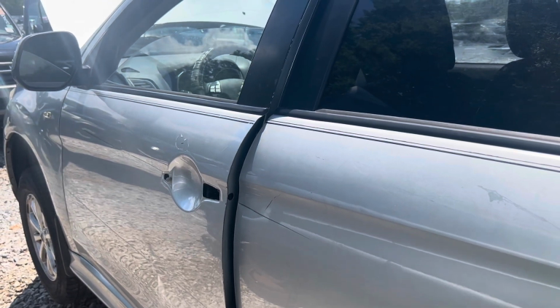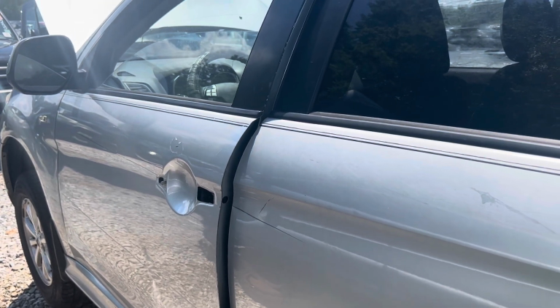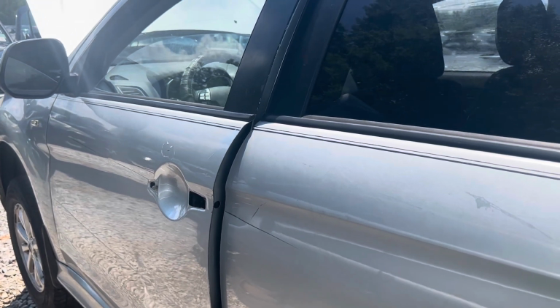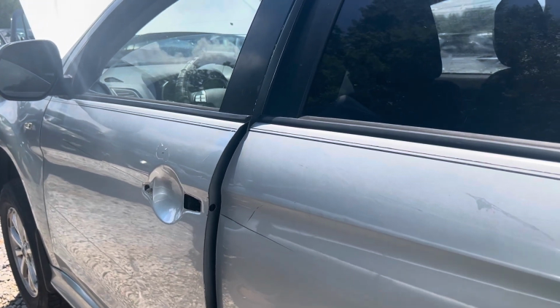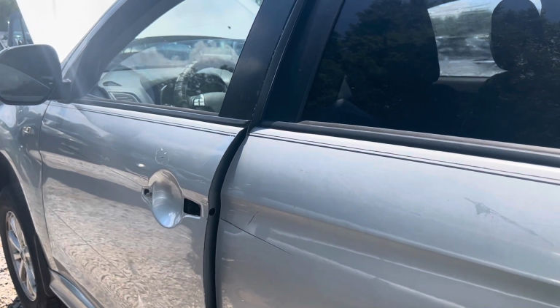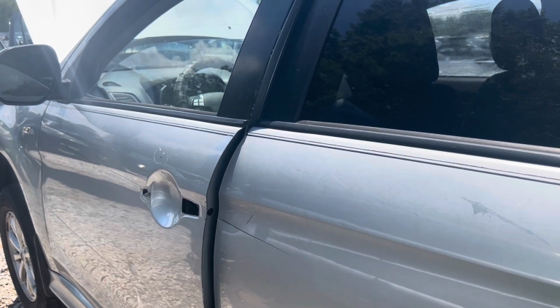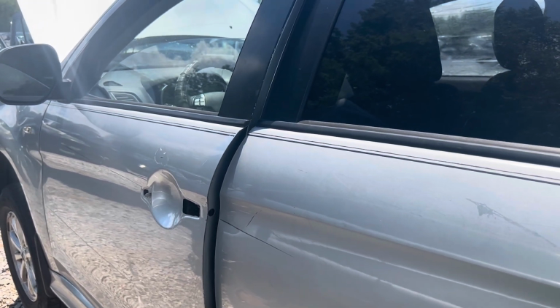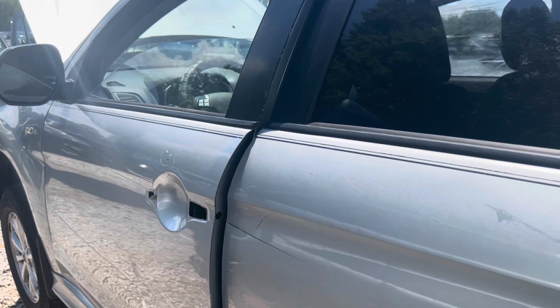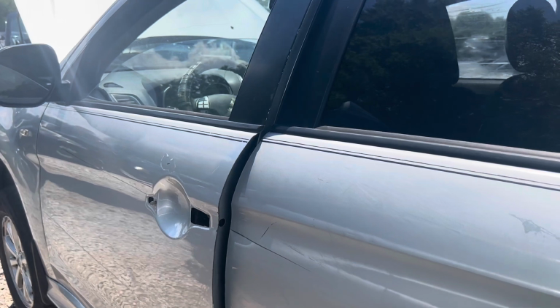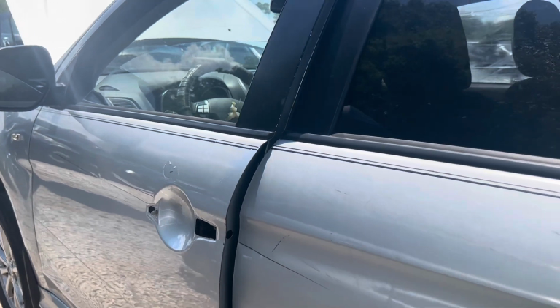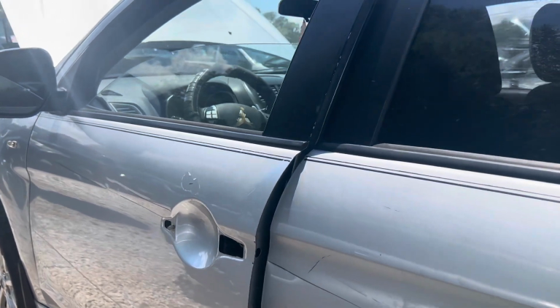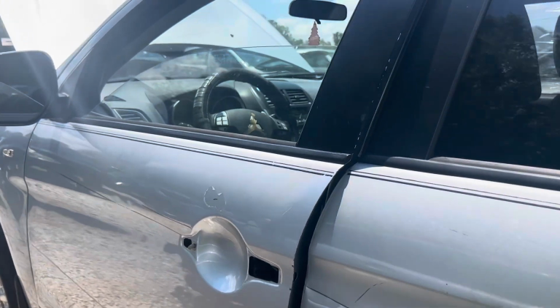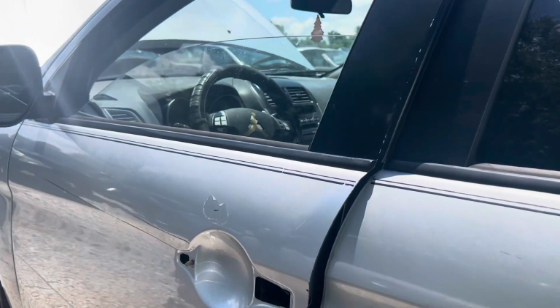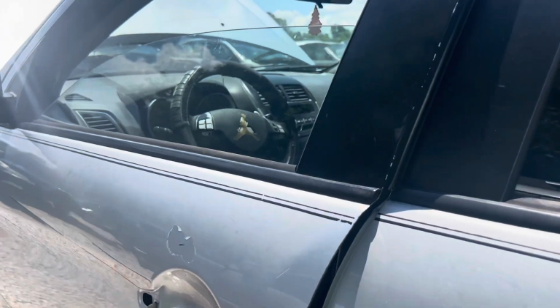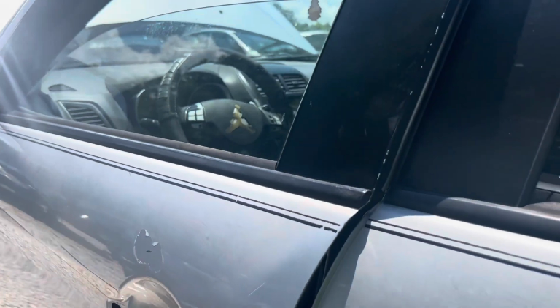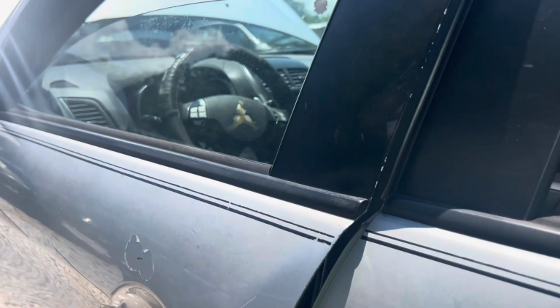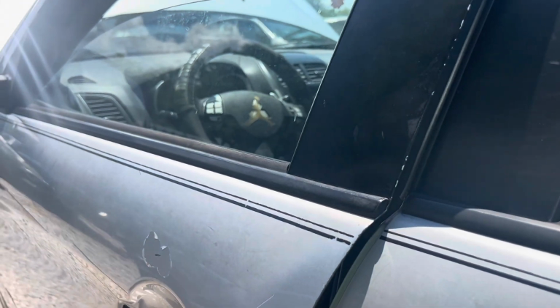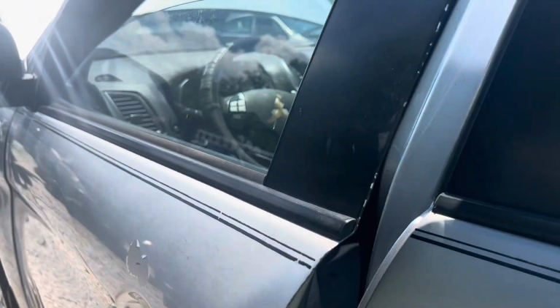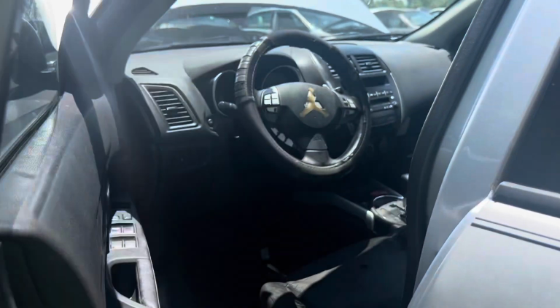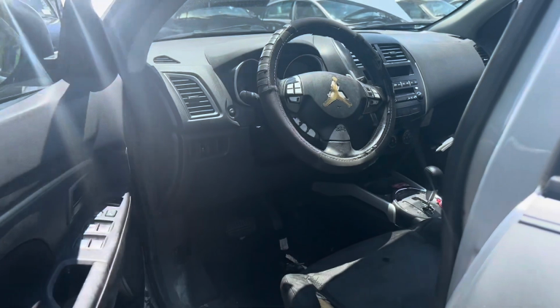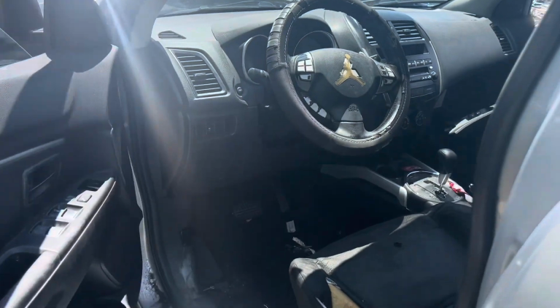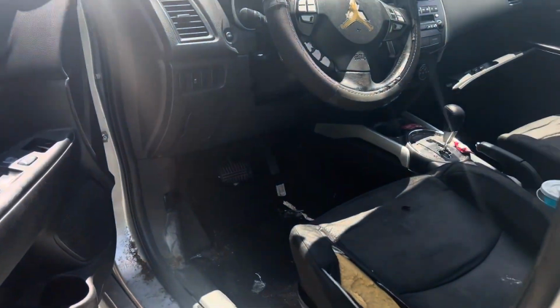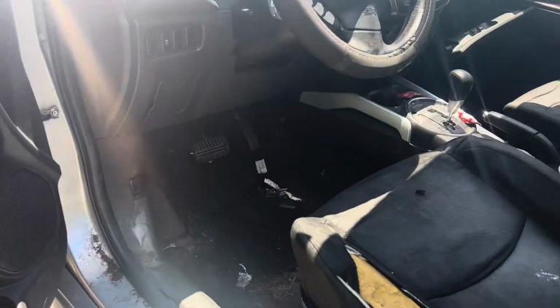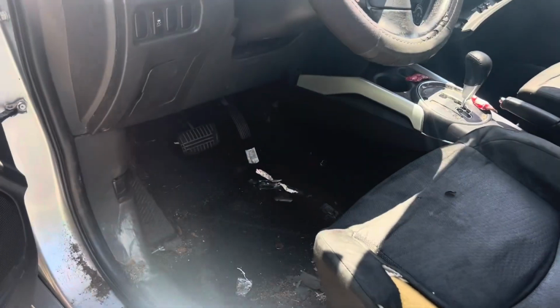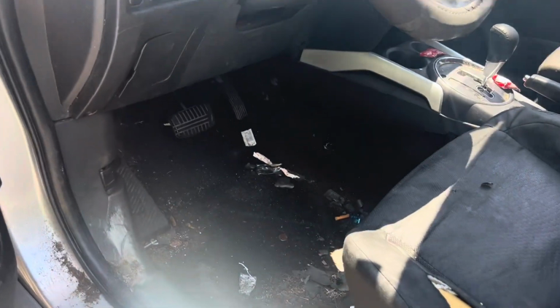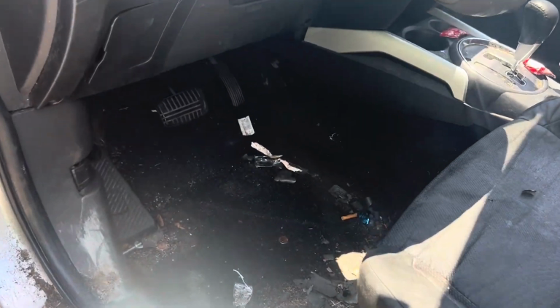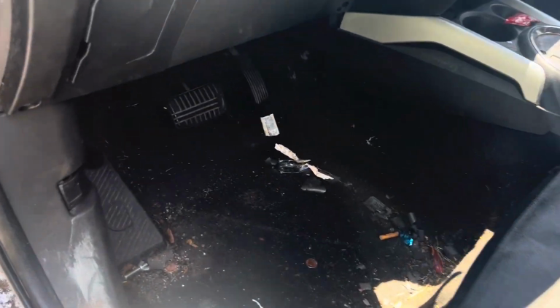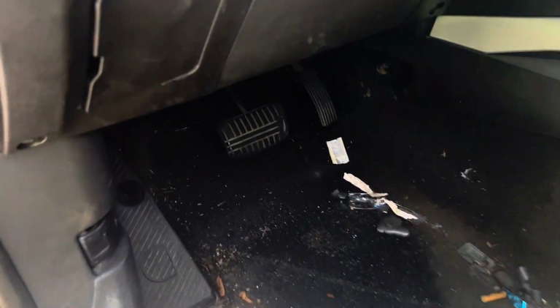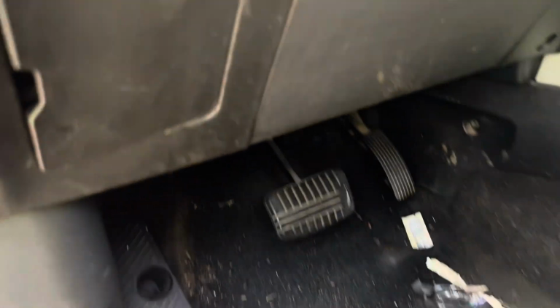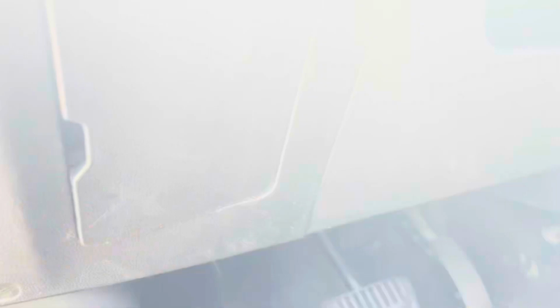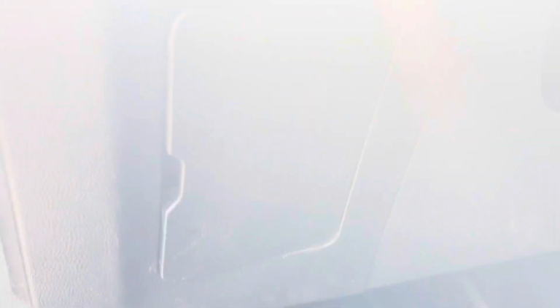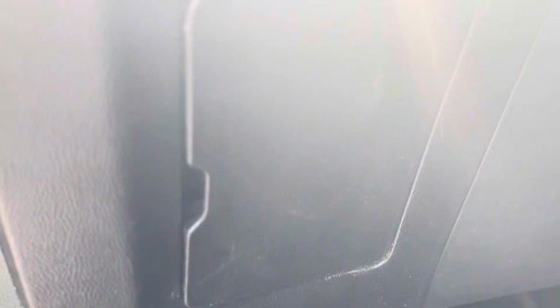There are two fuse box locations for a 2012 Mitsubishi Outlander. The first one is located on the driver's side under the dash.